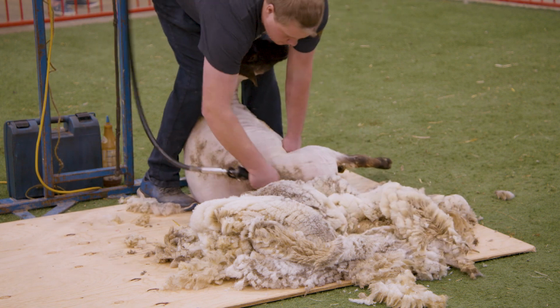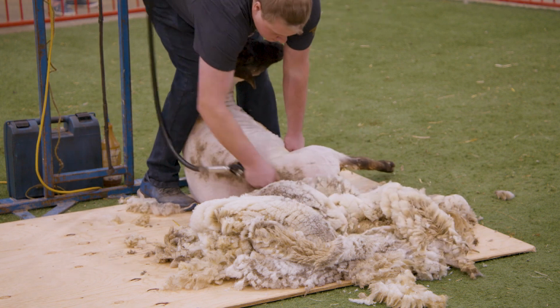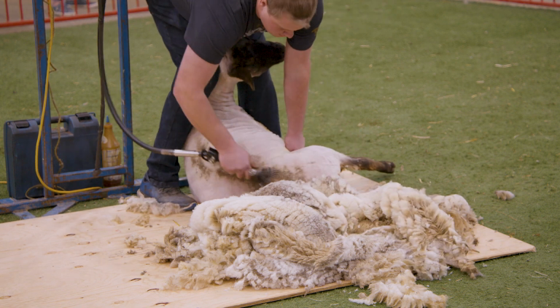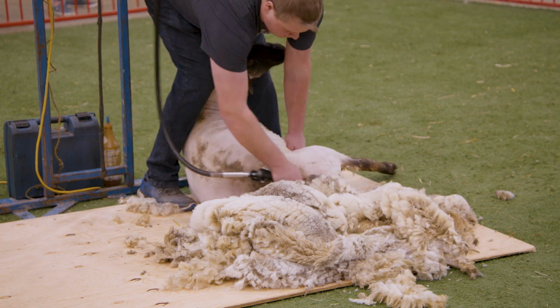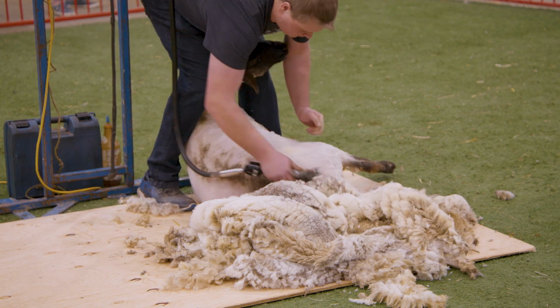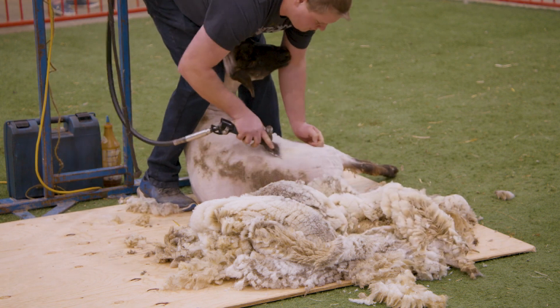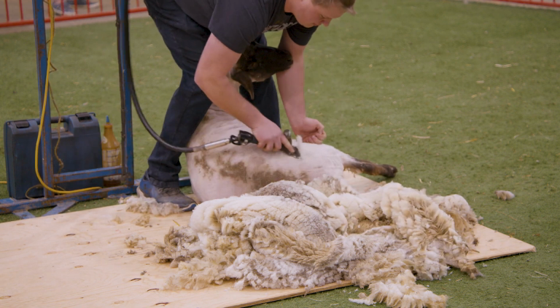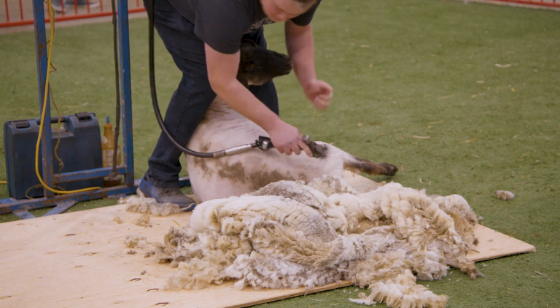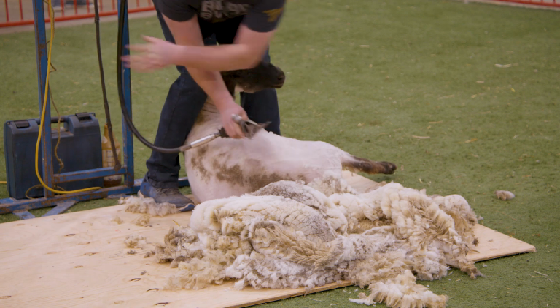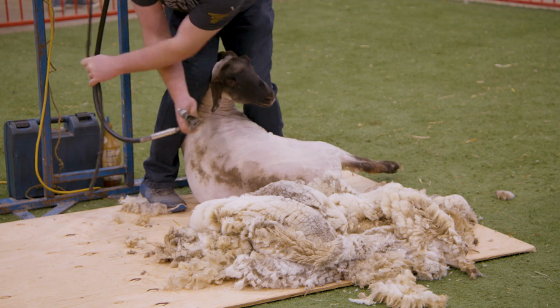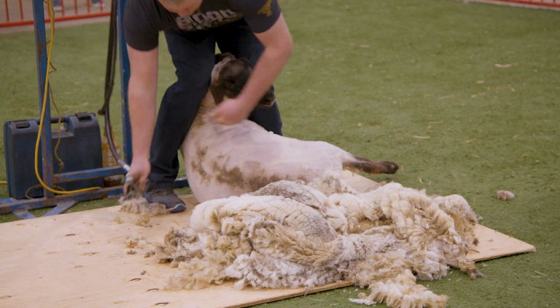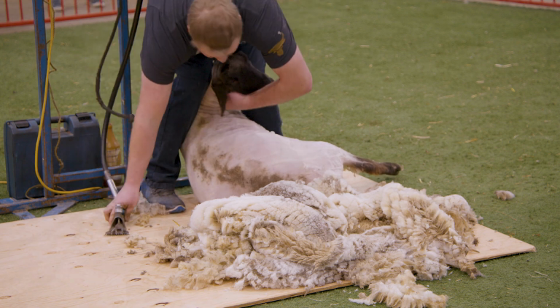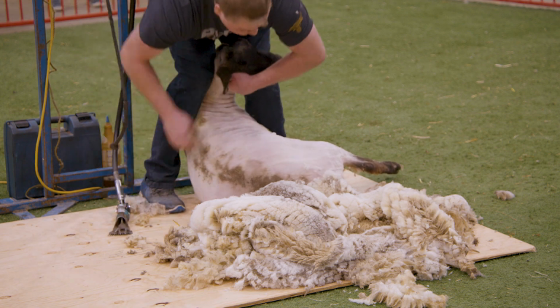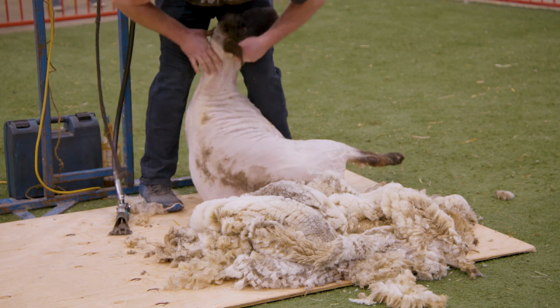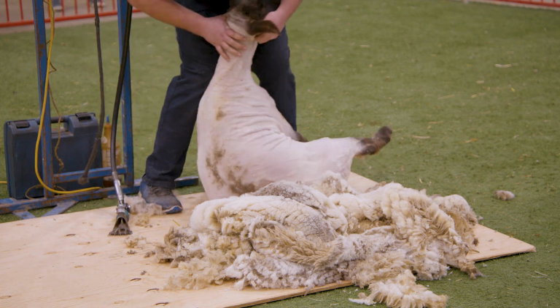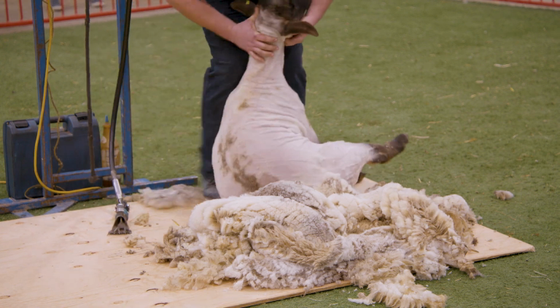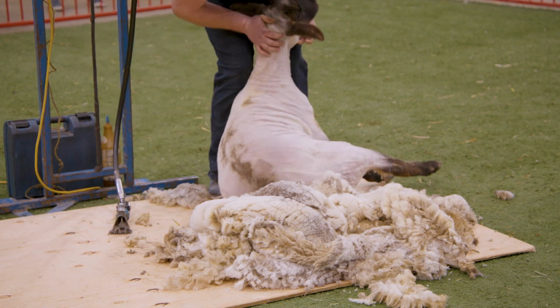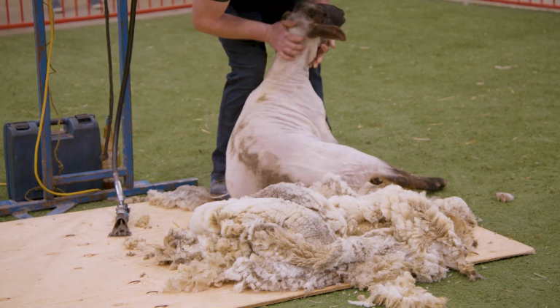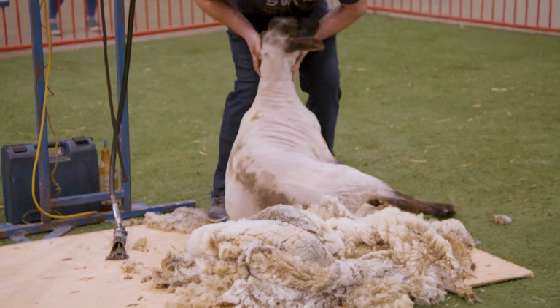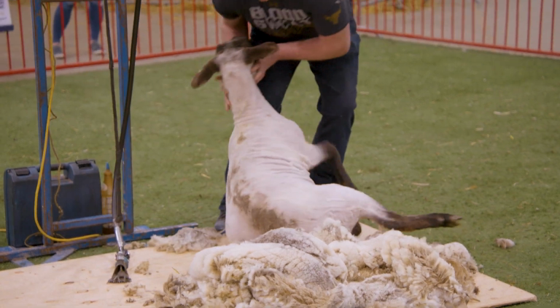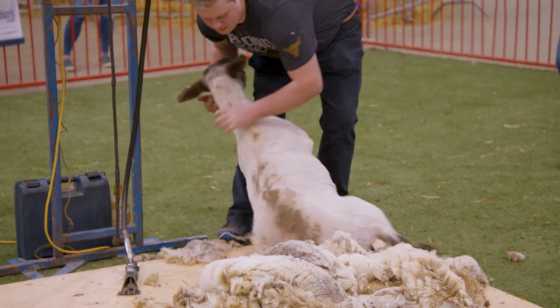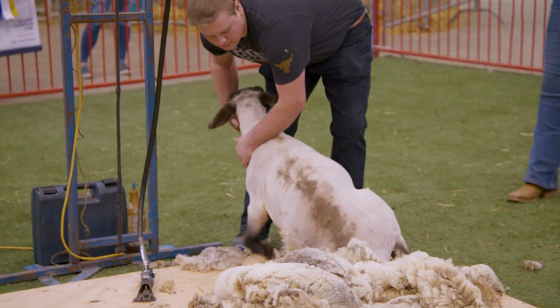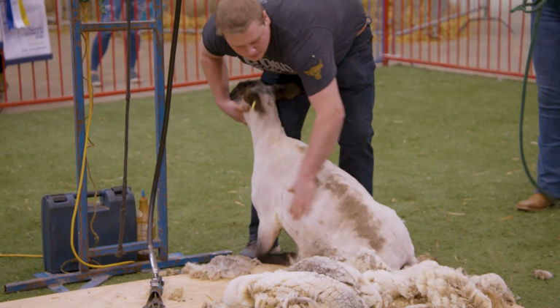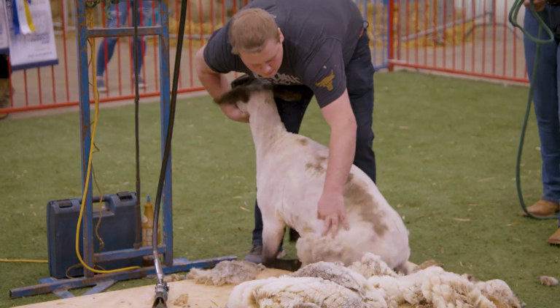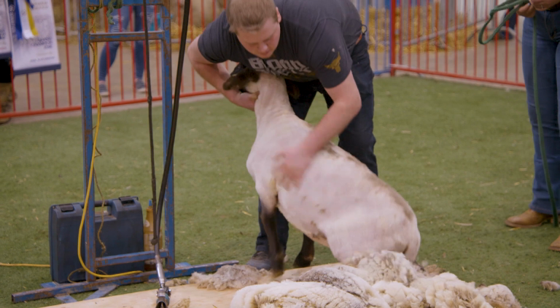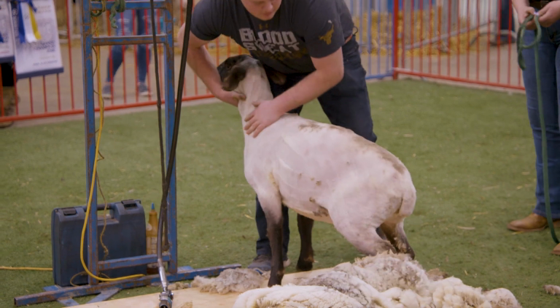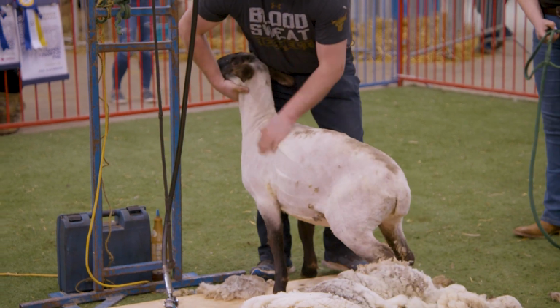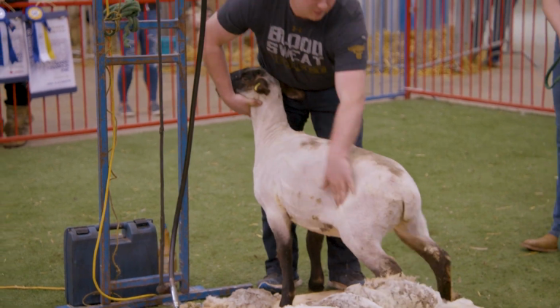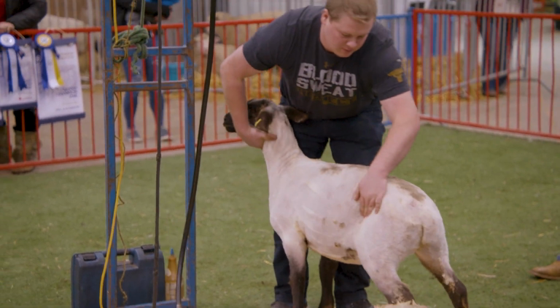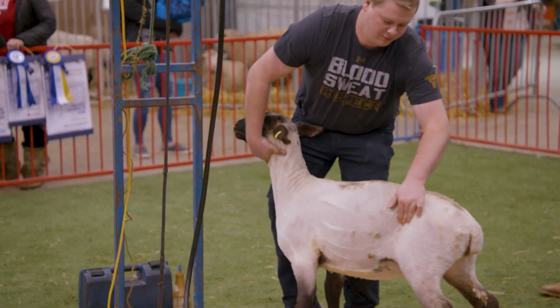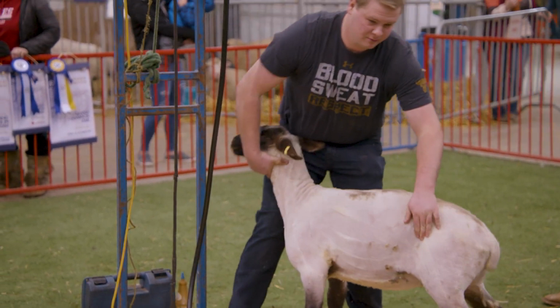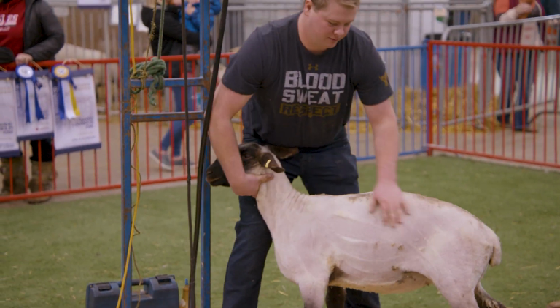So it's pretty fast, pretty clean. That is one sheep shorn.